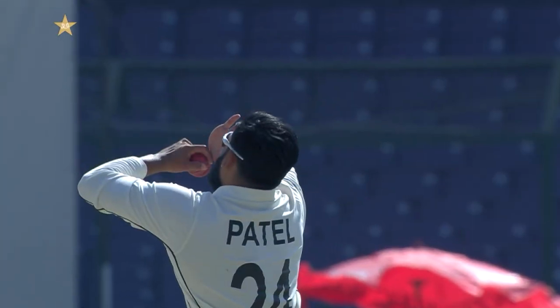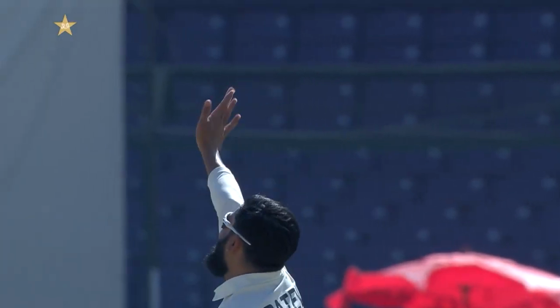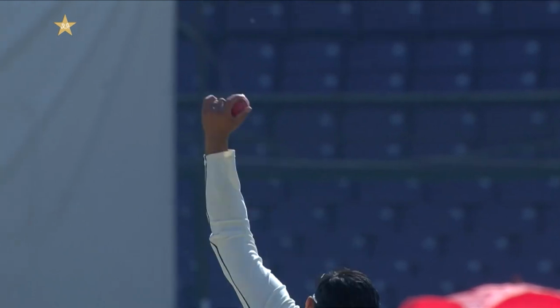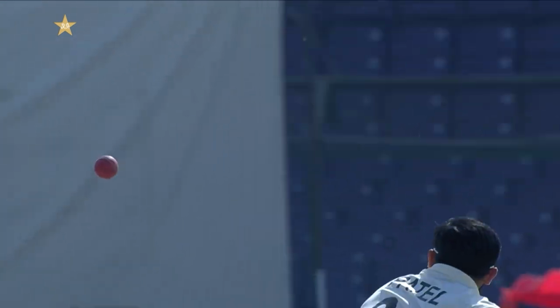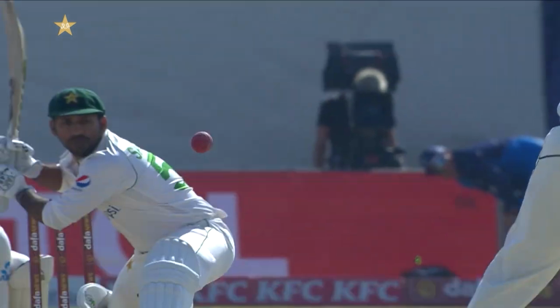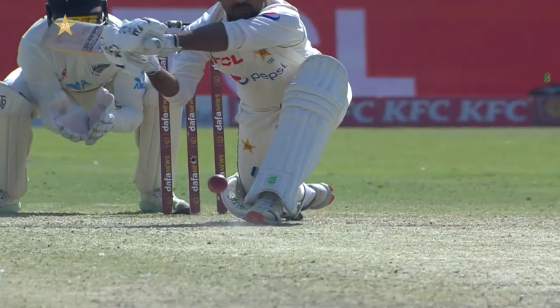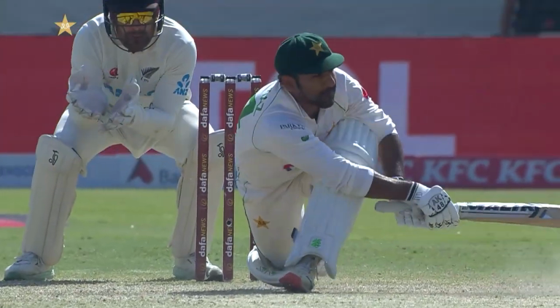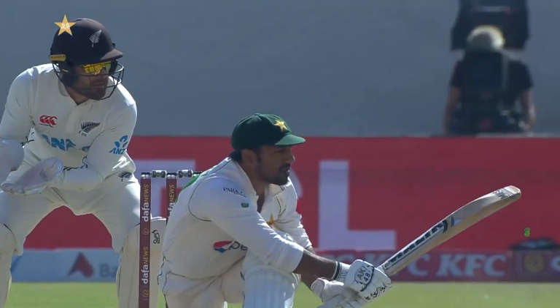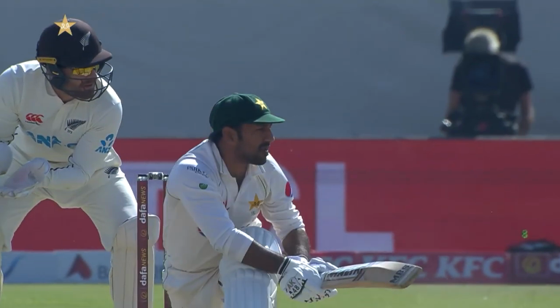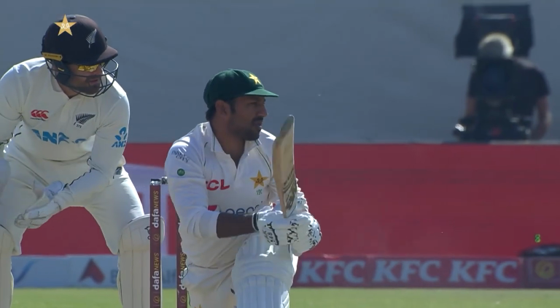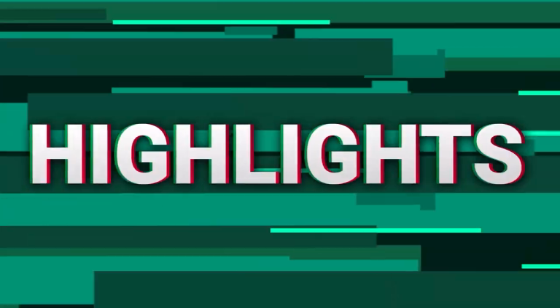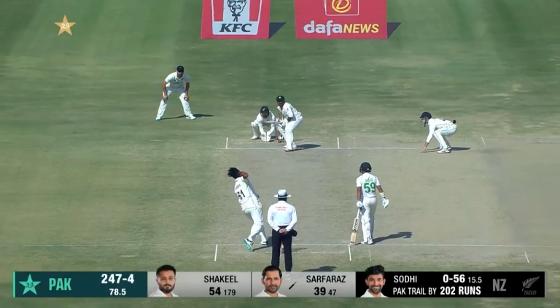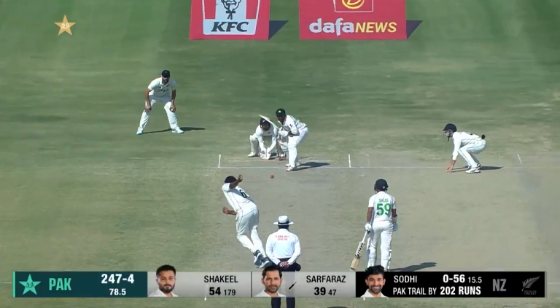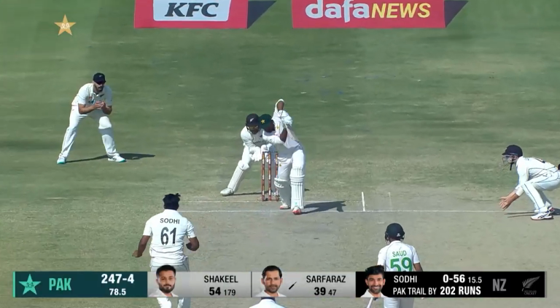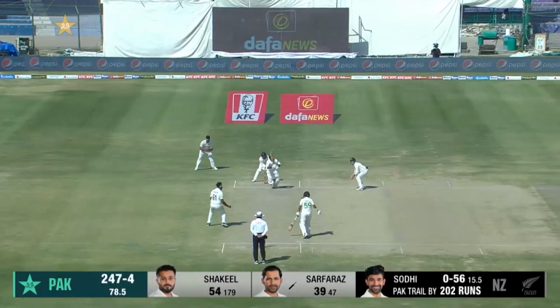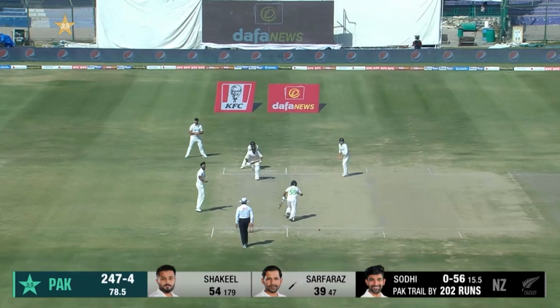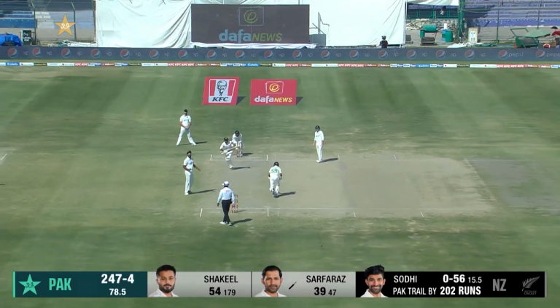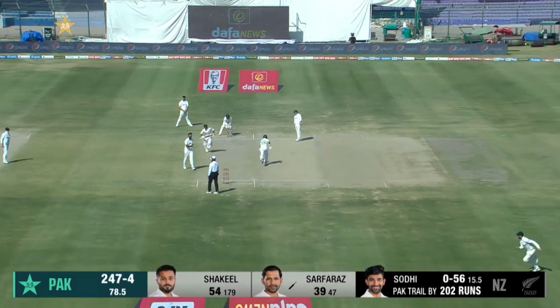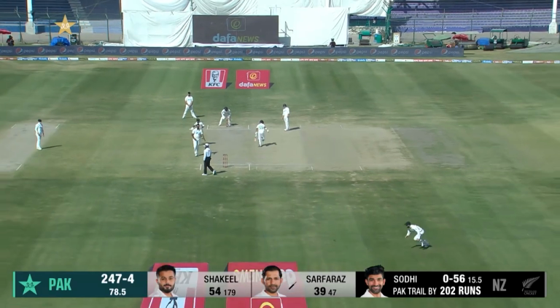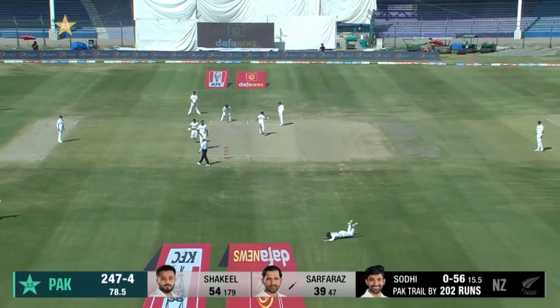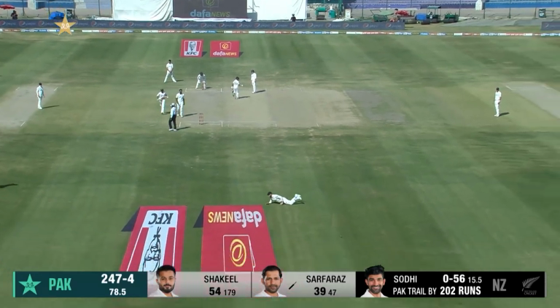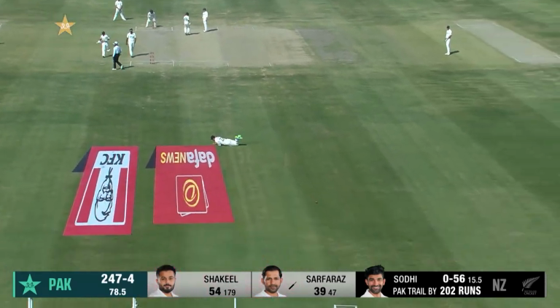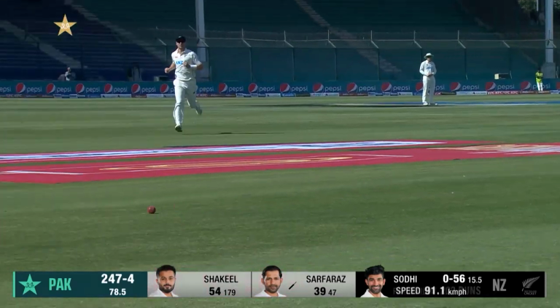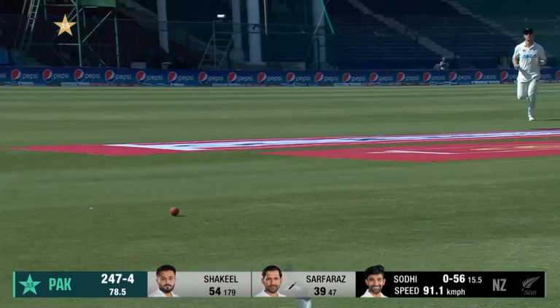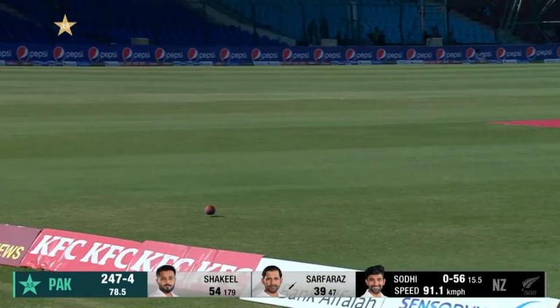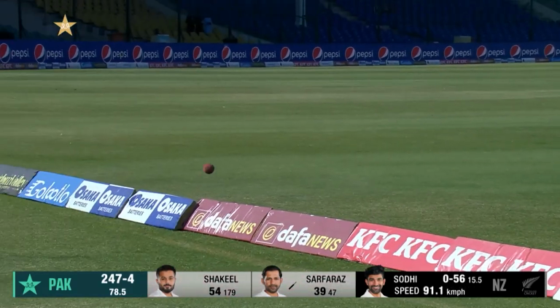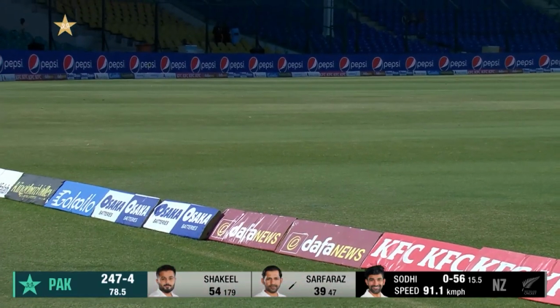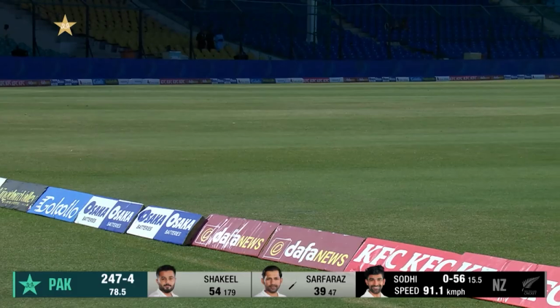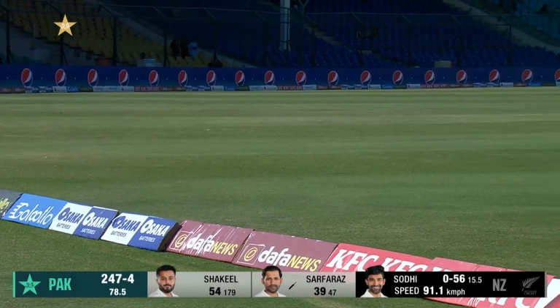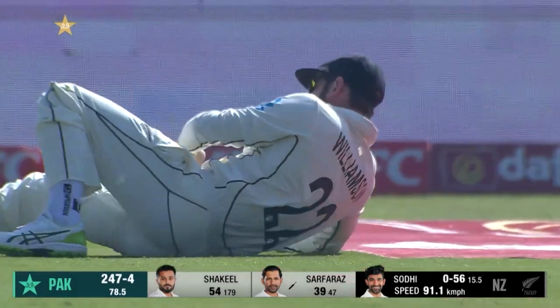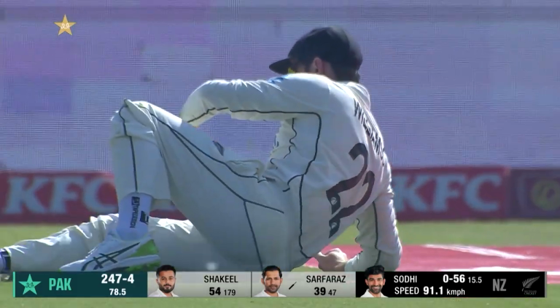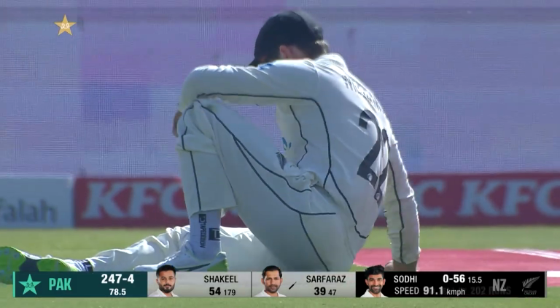The real strength is that sweep shot — he fetched that one from outside the off stump, that's why the ball's gone a lot squarer this time. It's down the ground, Williamson can't get there — boundary! Serfraz is on the charge.